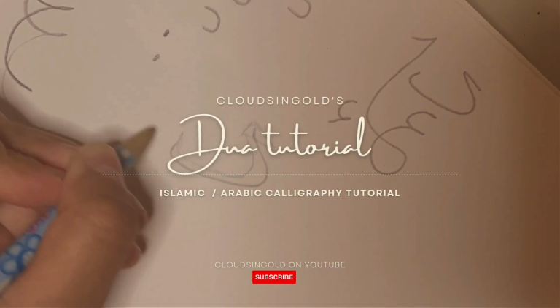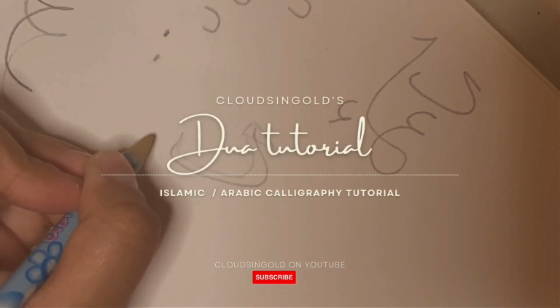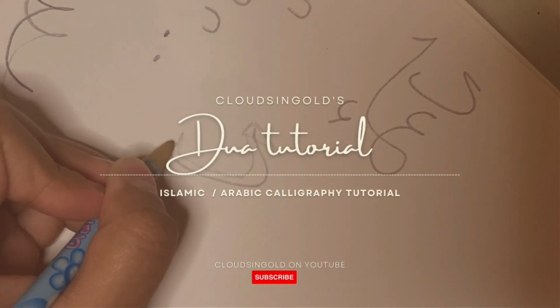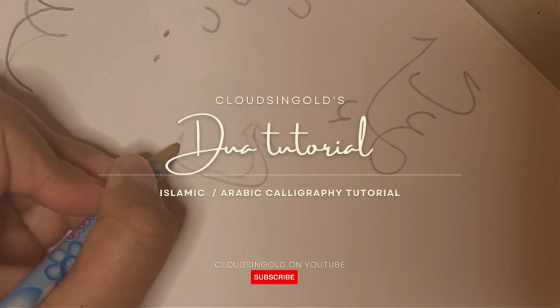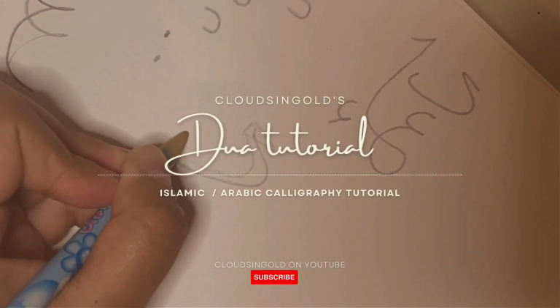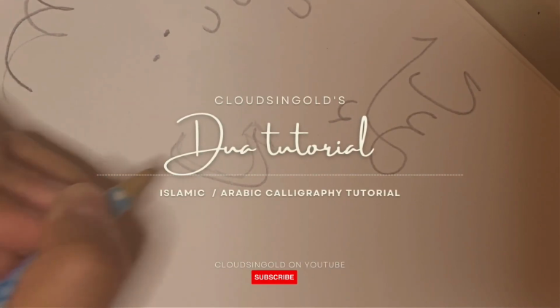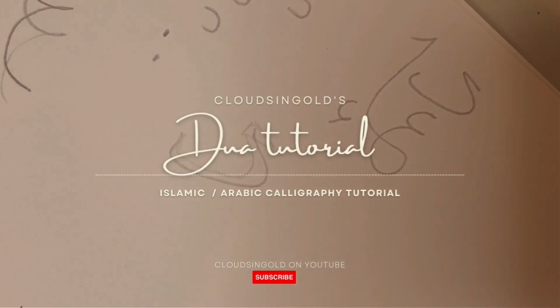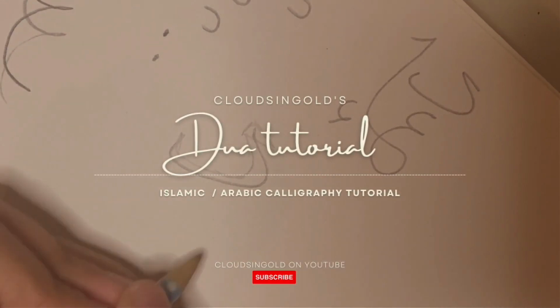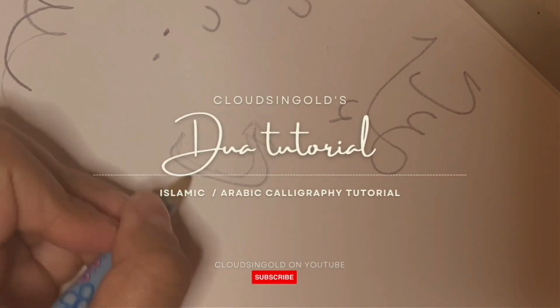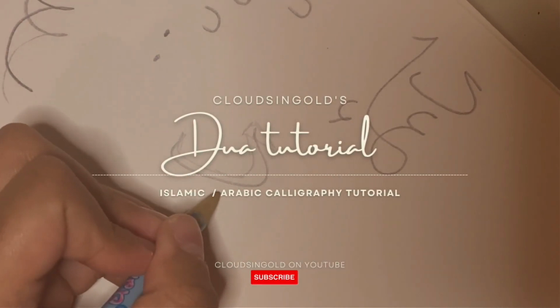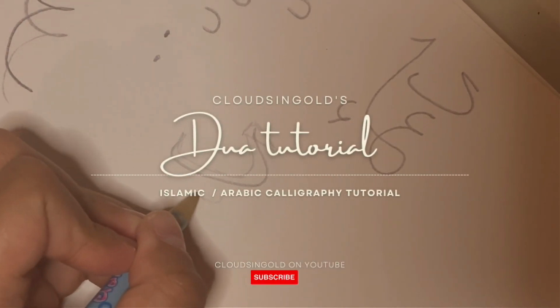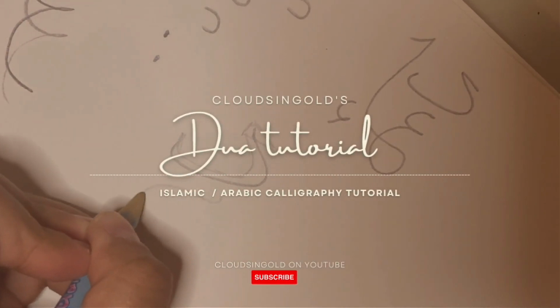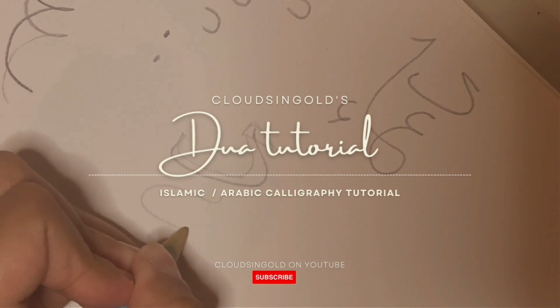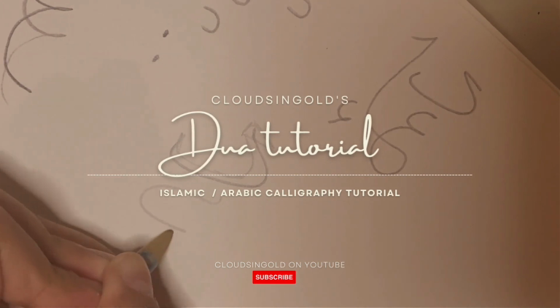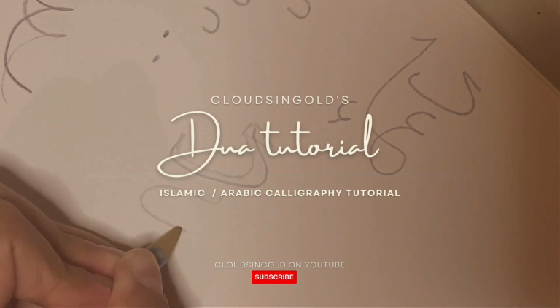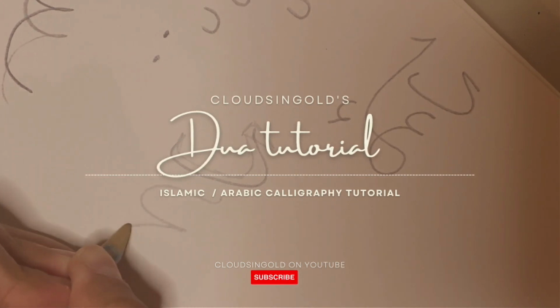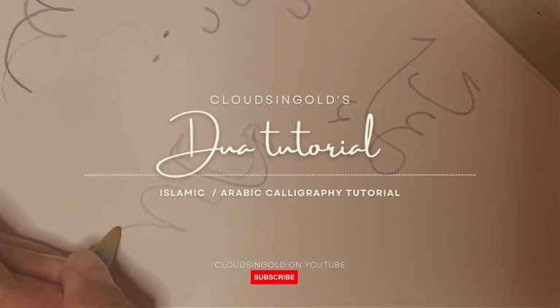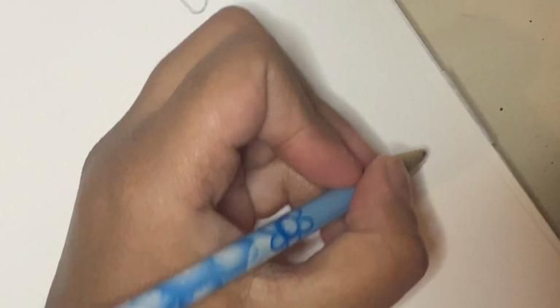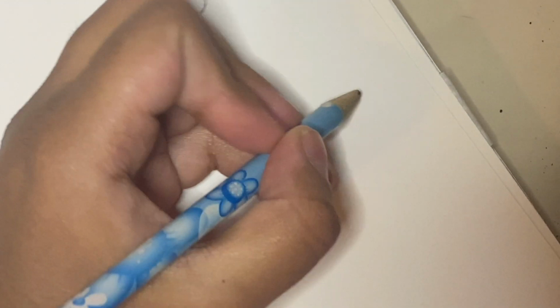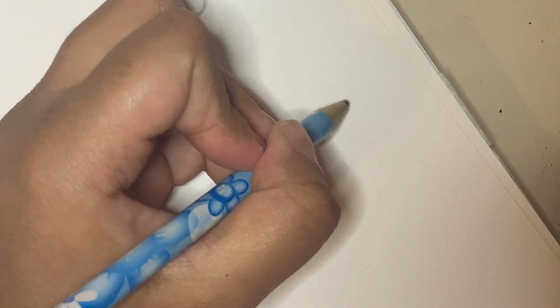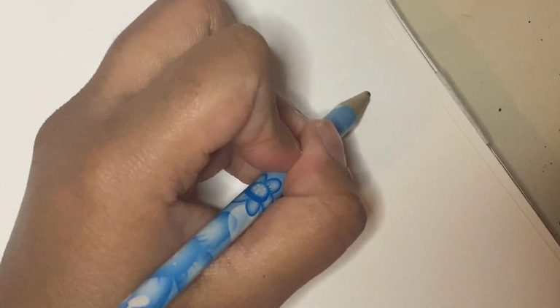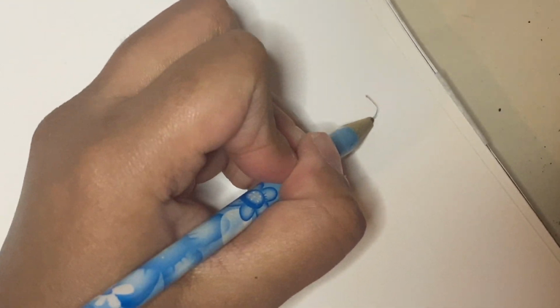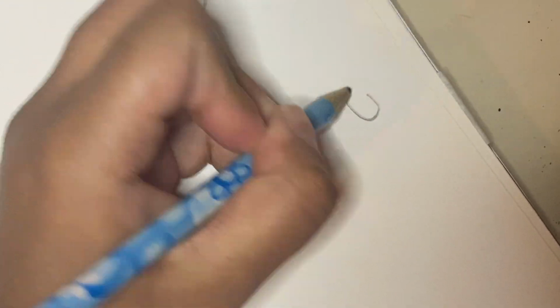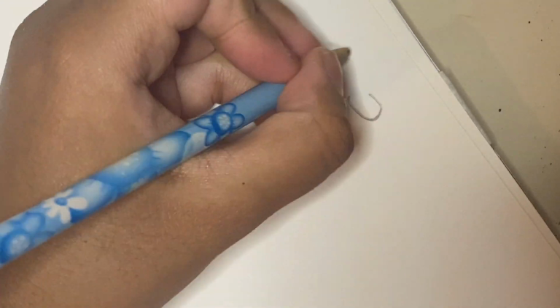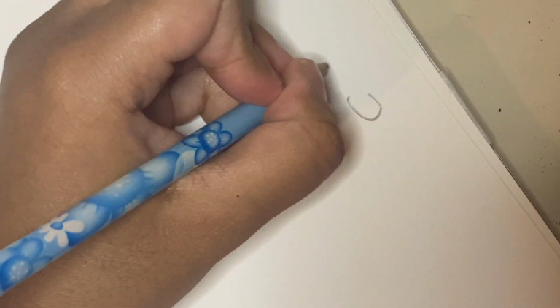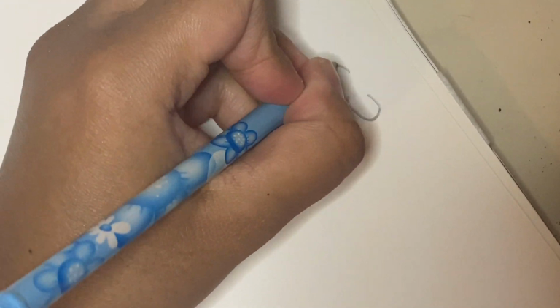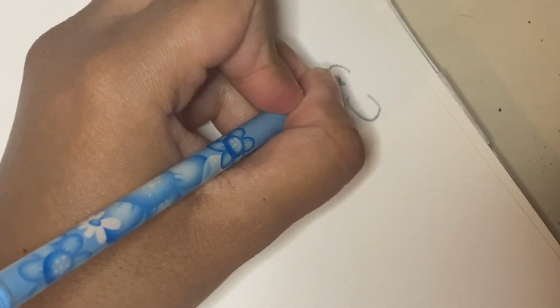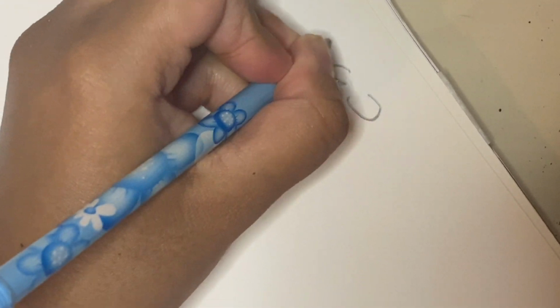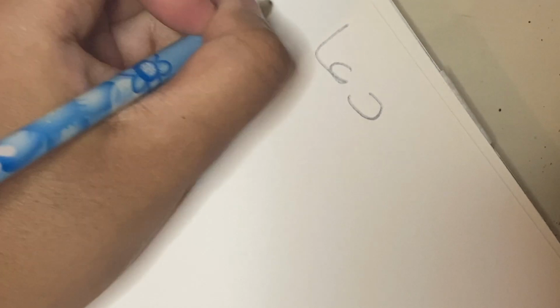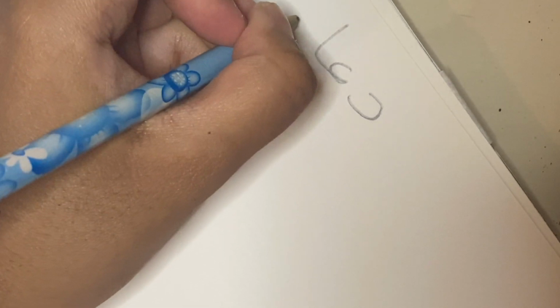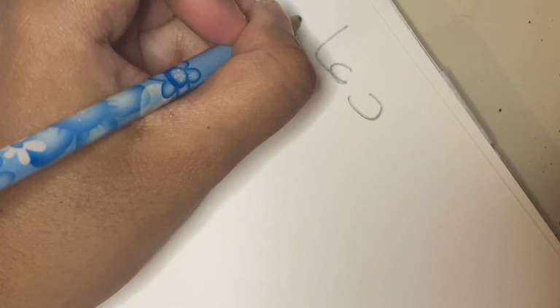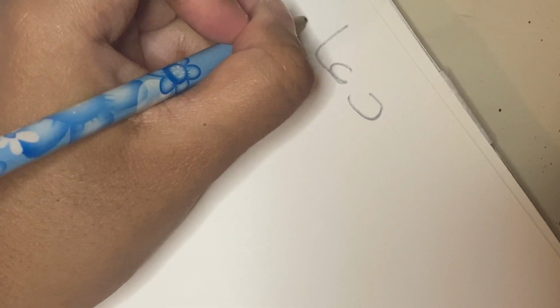Assalamu alaikum everybody, welcome back to another calligraphy tutorial. In this video I will be showing you how to write dua, which means prayer in Arabic.